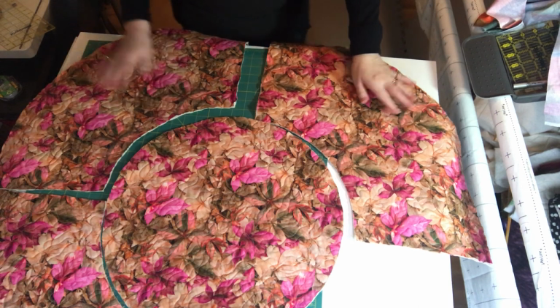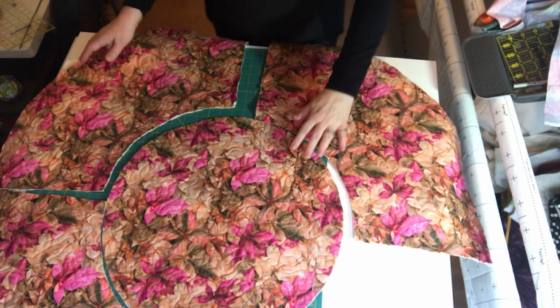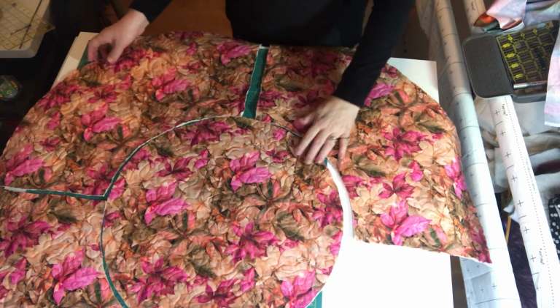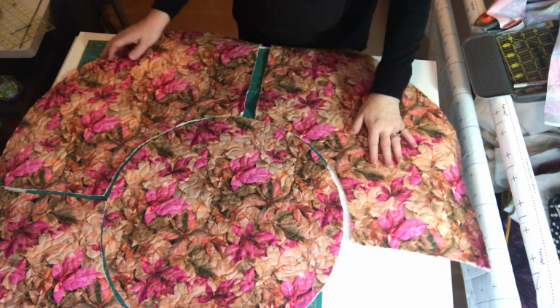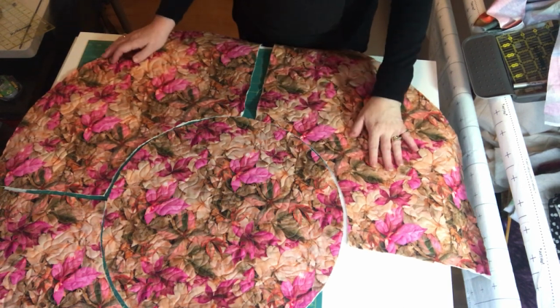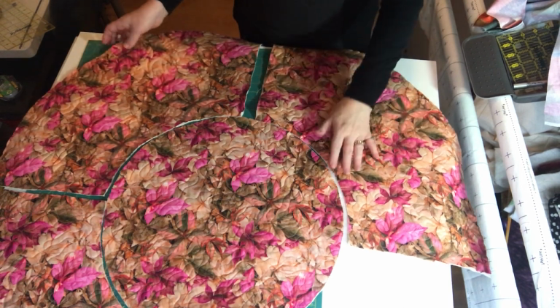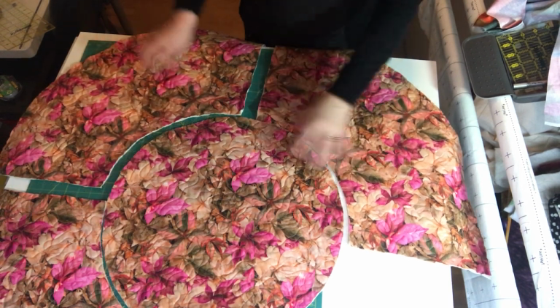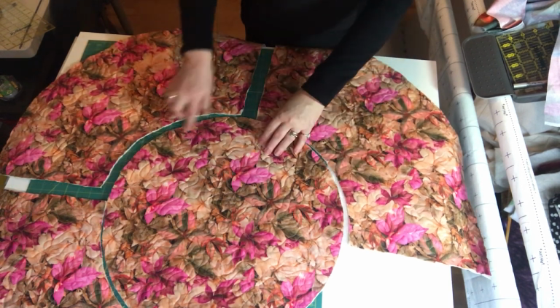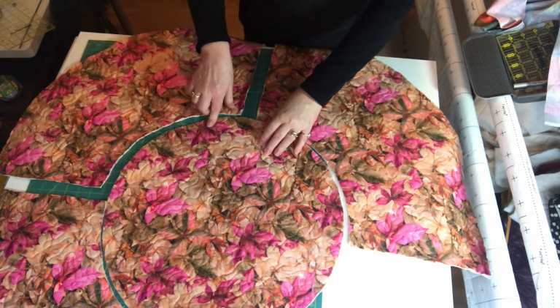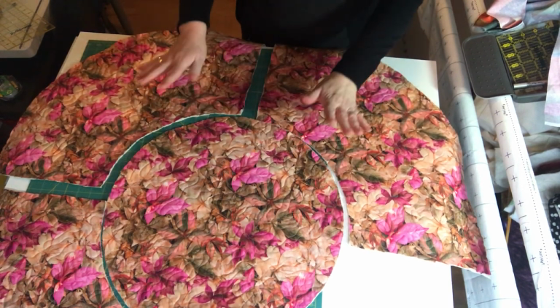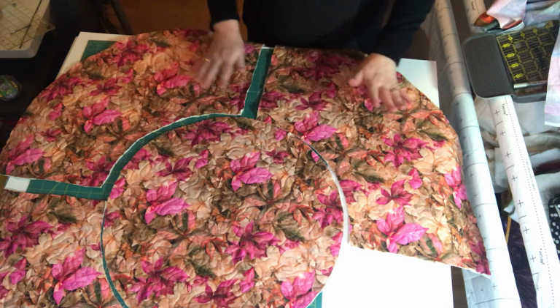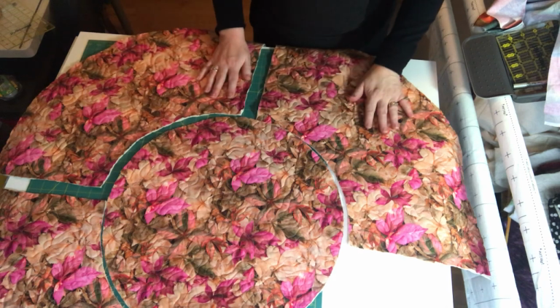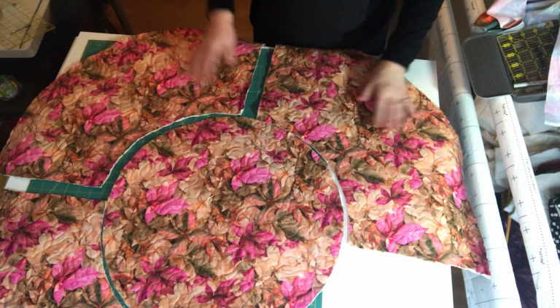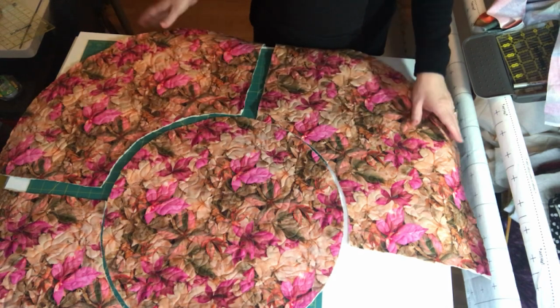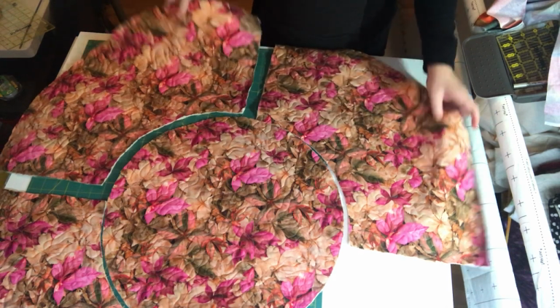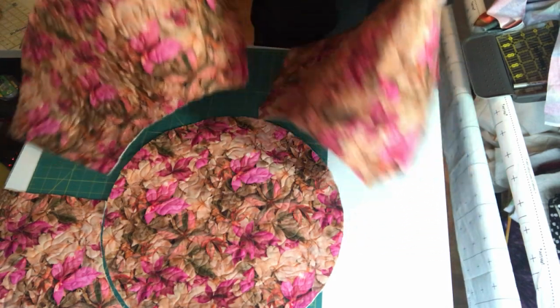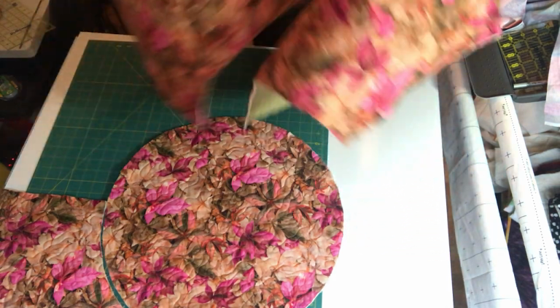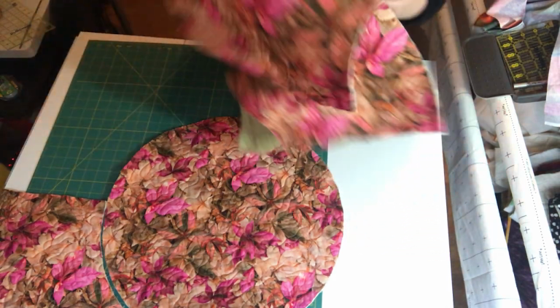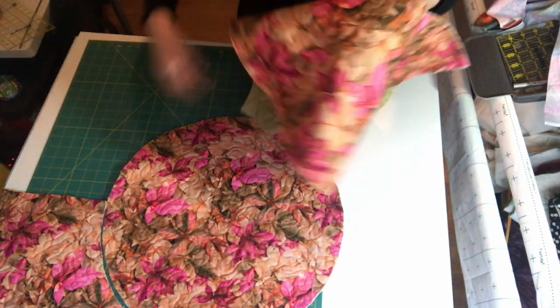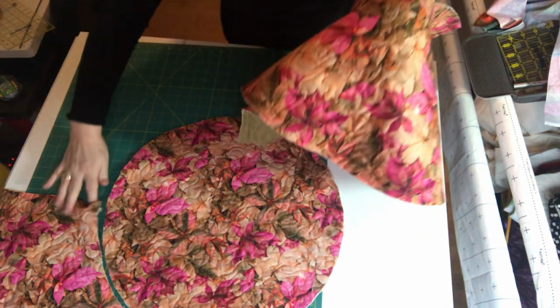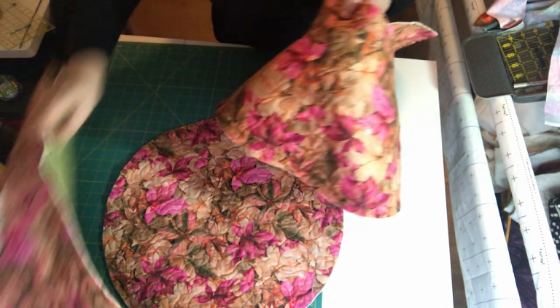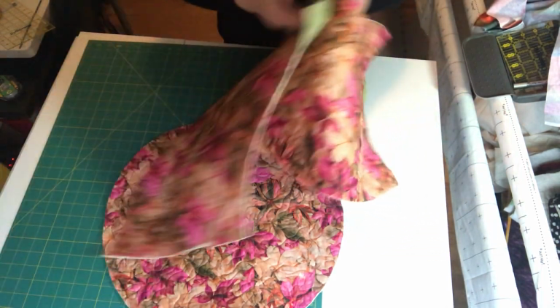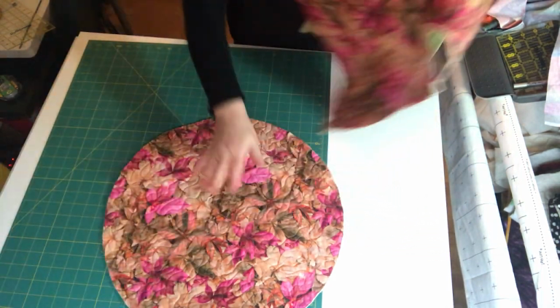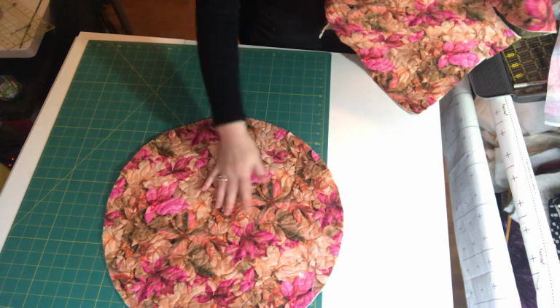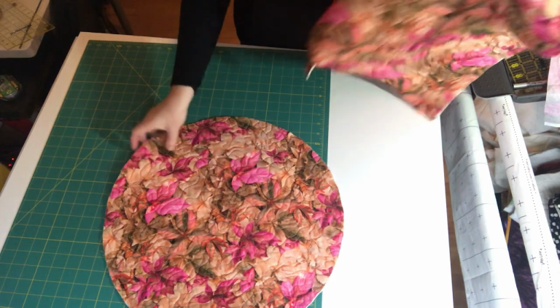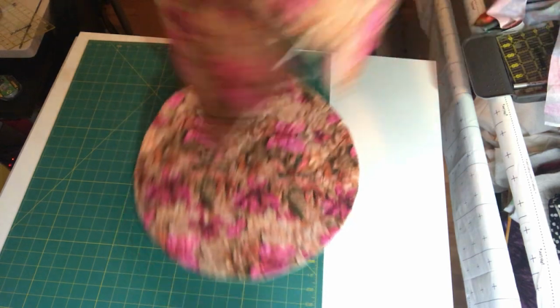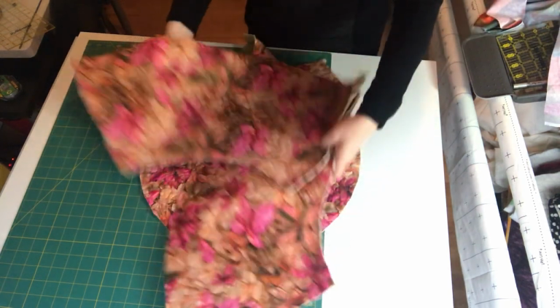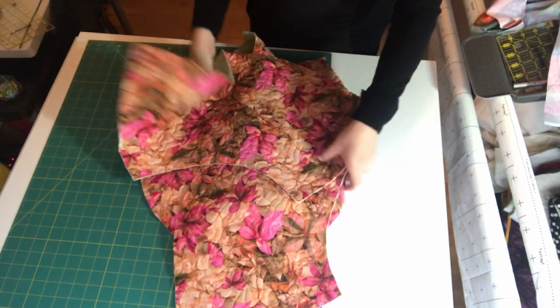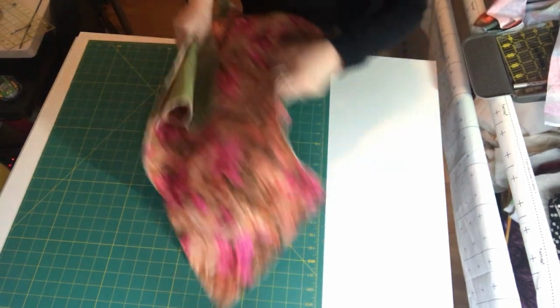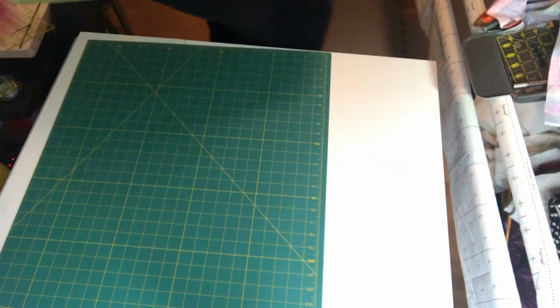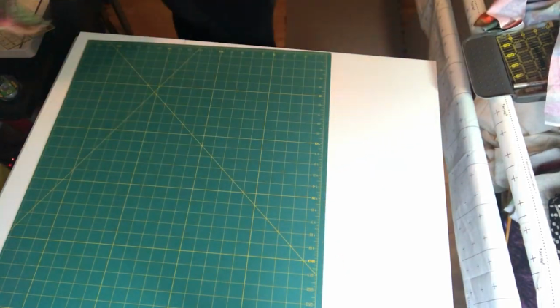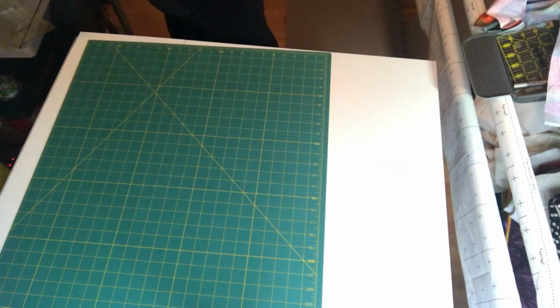So this is what the finished project looks like. There's no binding on it yet, just because I'm showing you, but these are the placemats. I have four of them and then I have my table topper for the middle. Now I'm going to quickly show you how to do it.